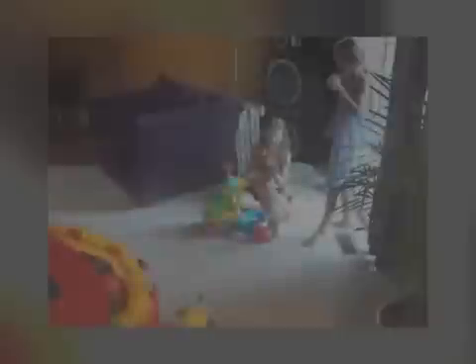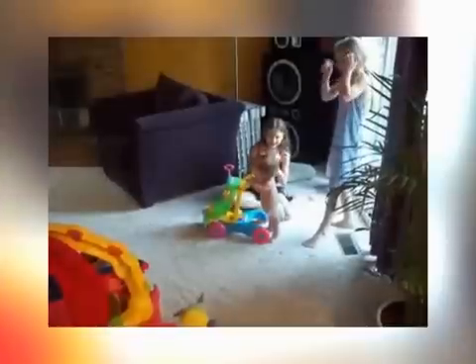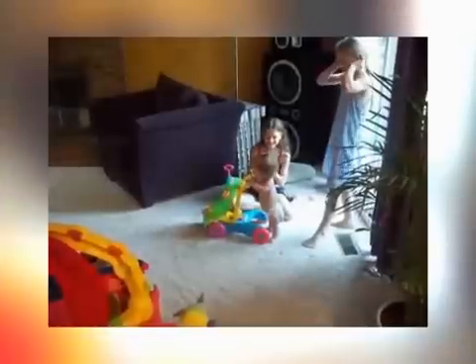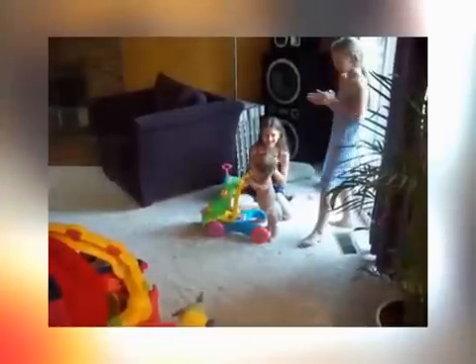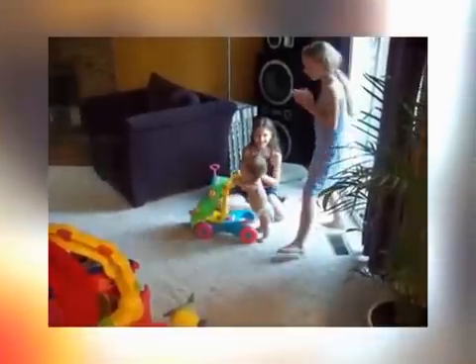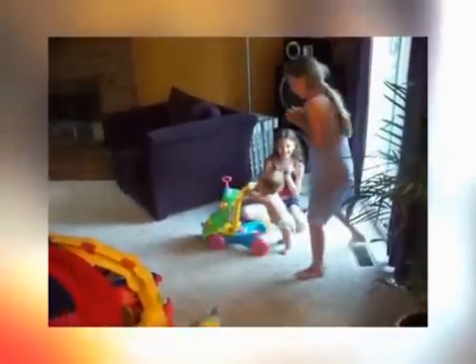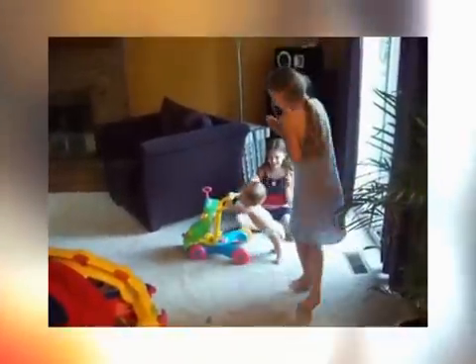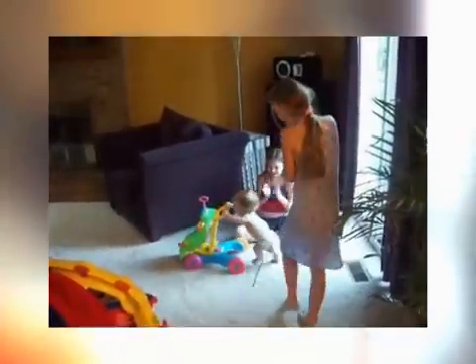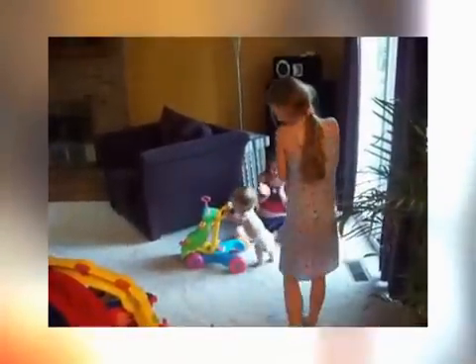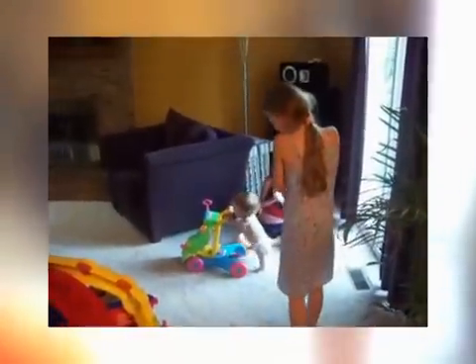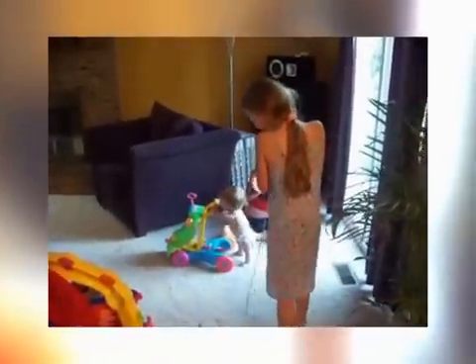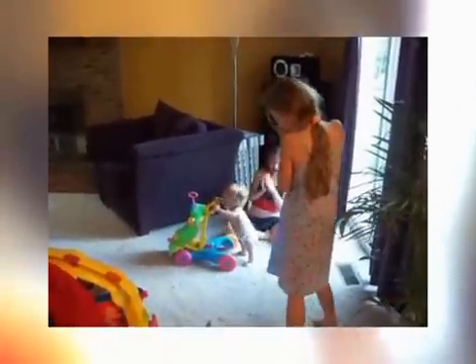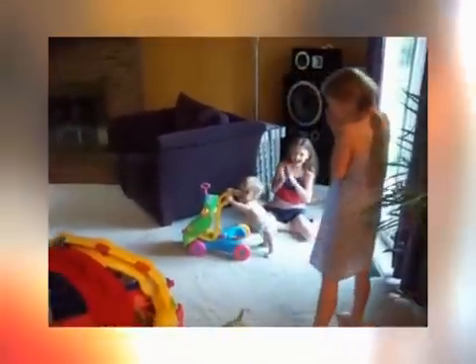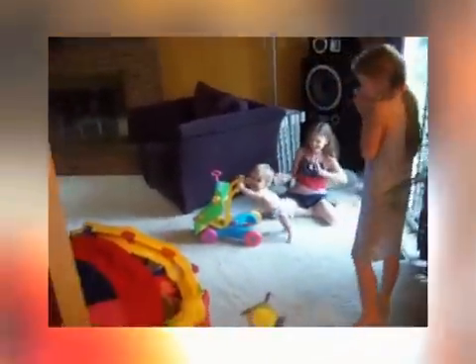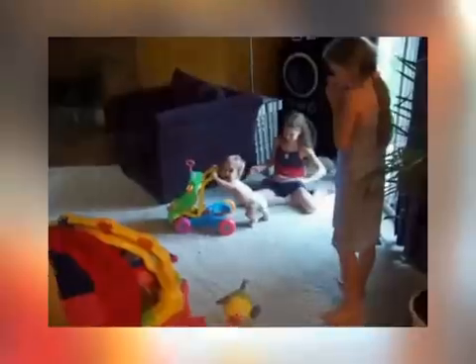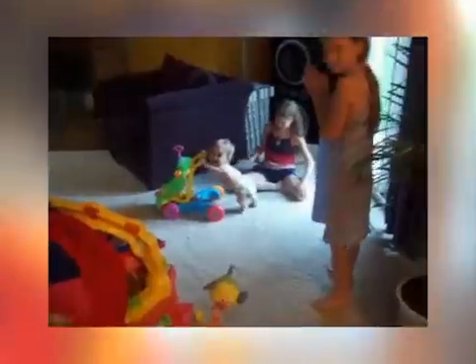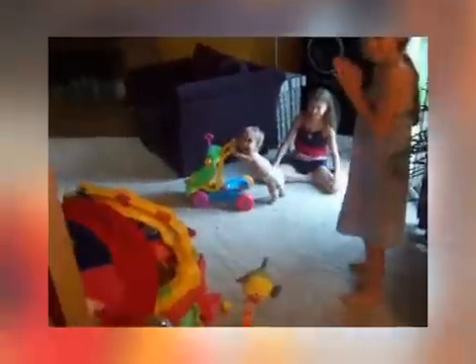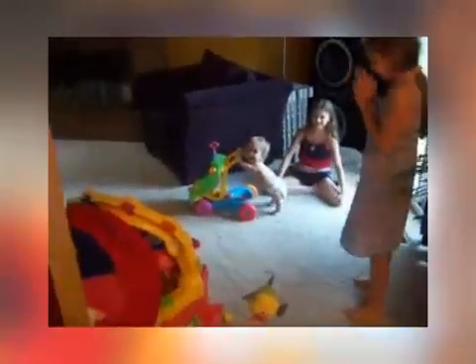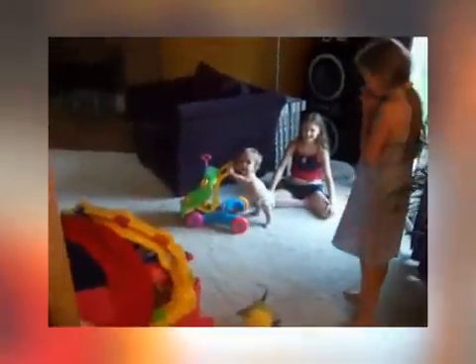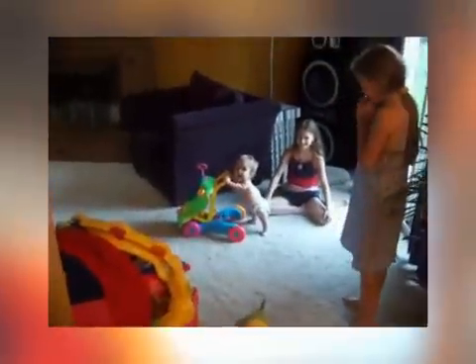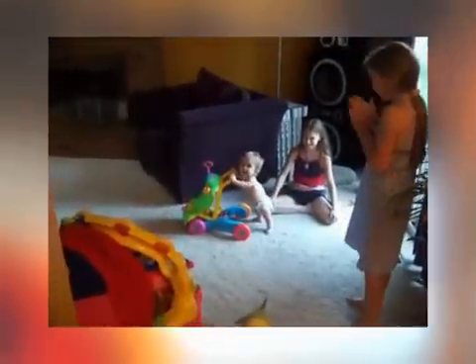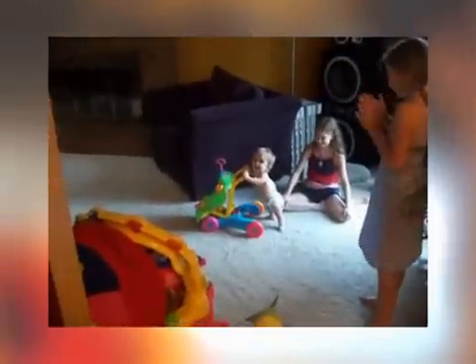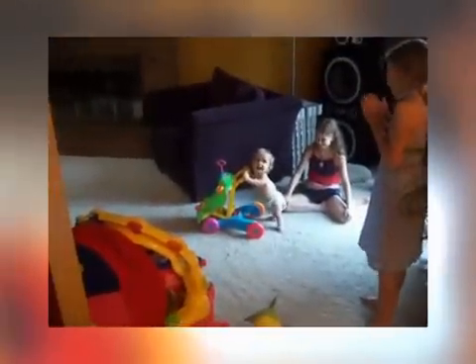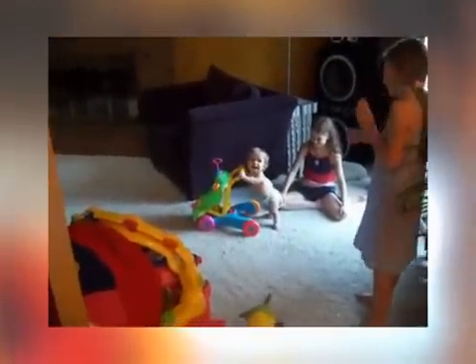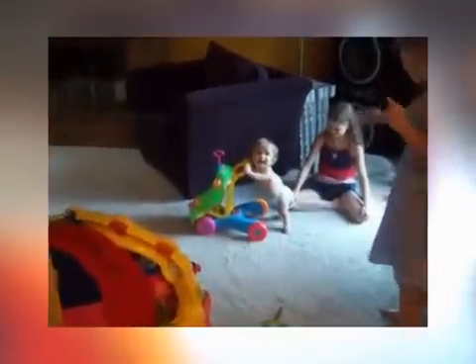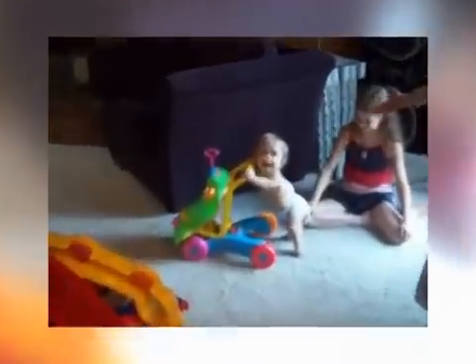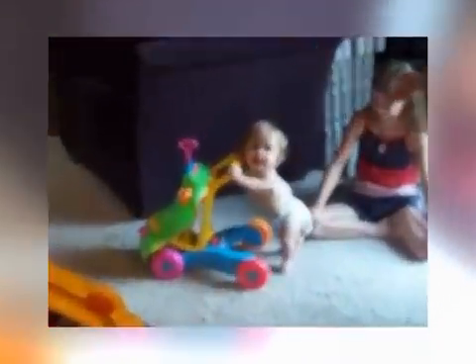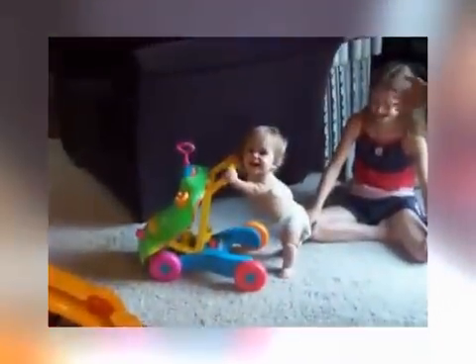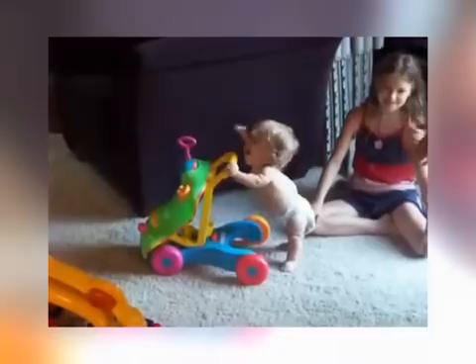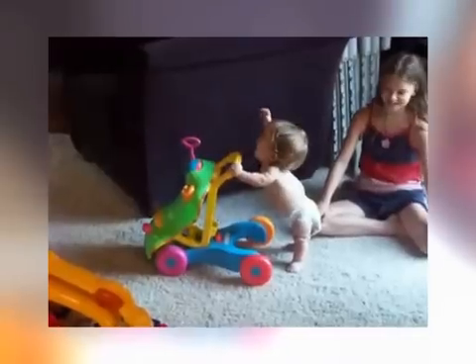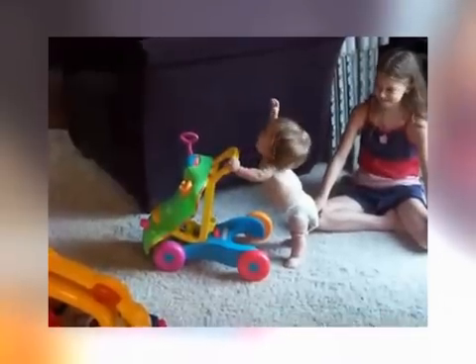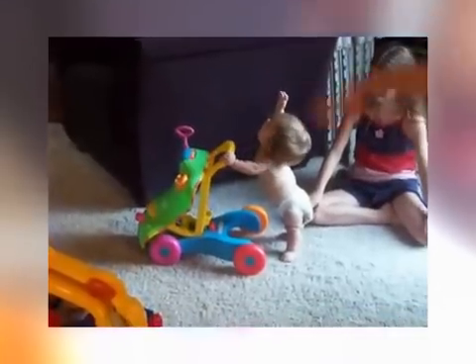Go, Ashley! Go, Ashley! Ashley is a 16-month-old girl with dwarfism. This is a video of her learning to walk for the very first time.